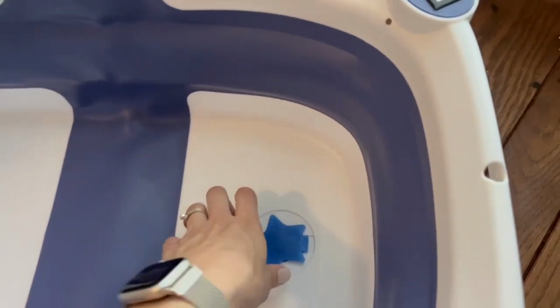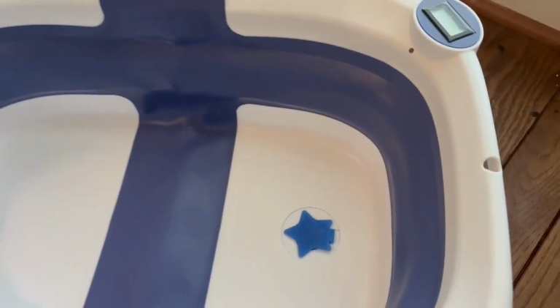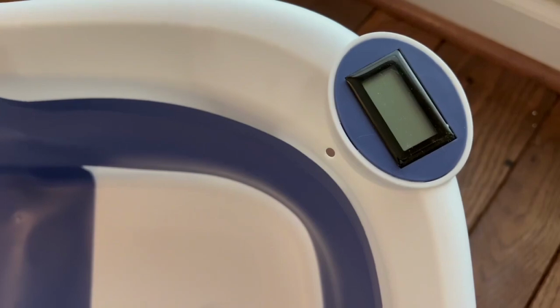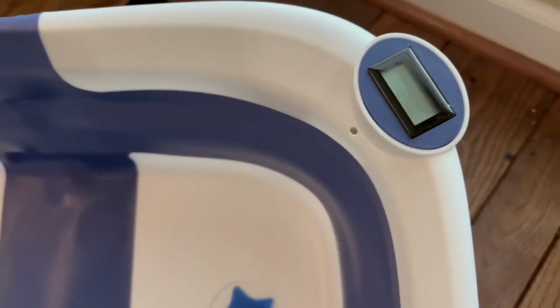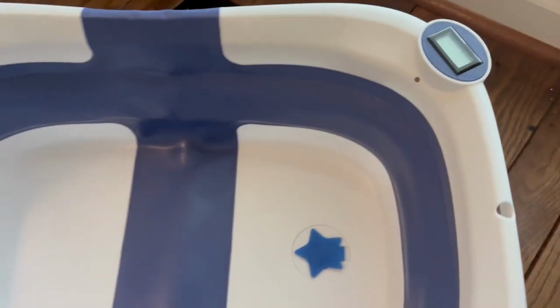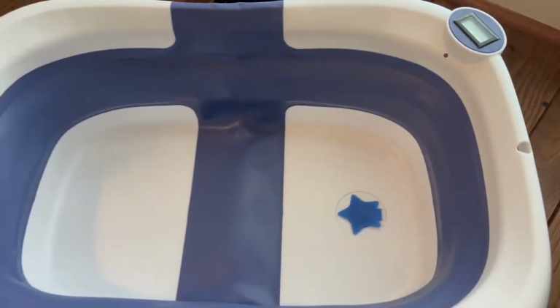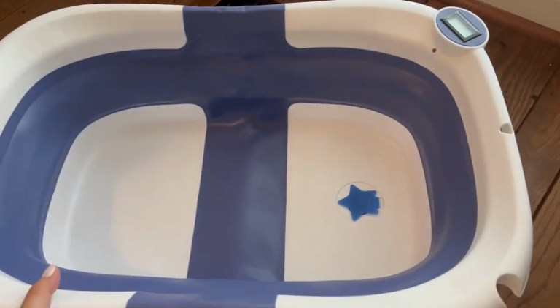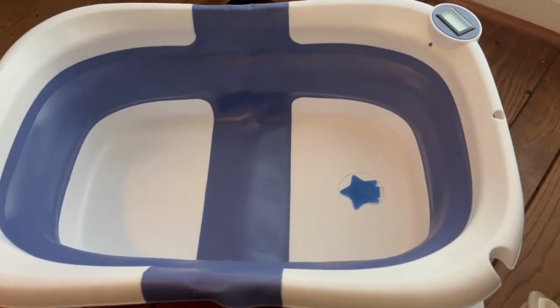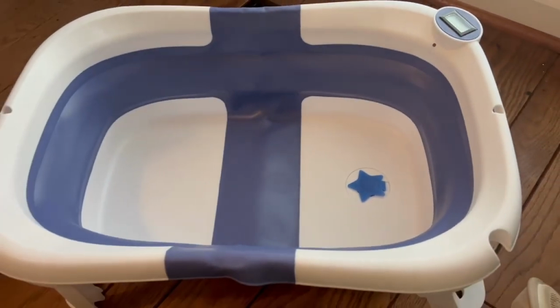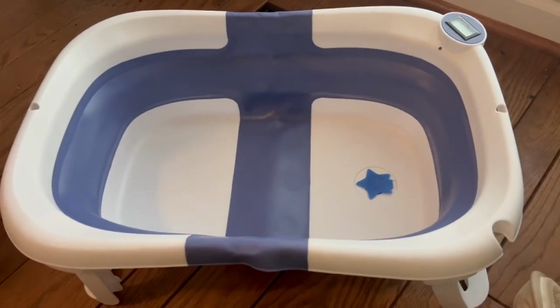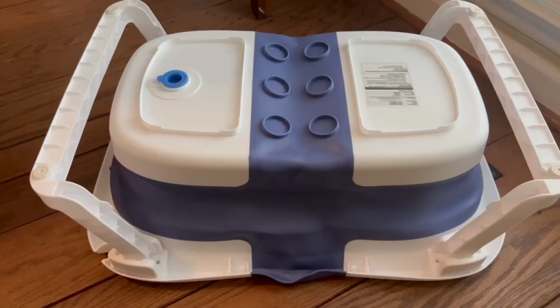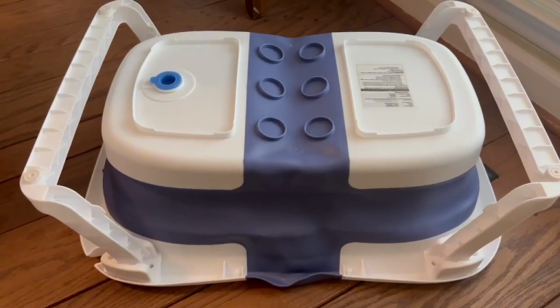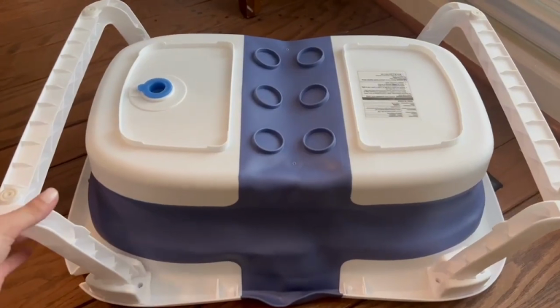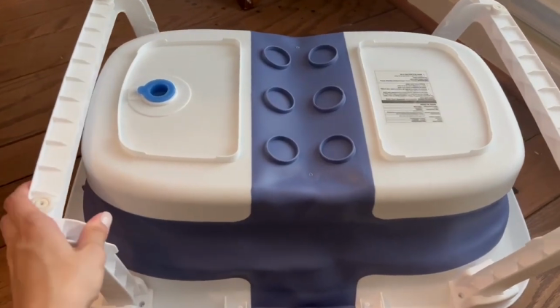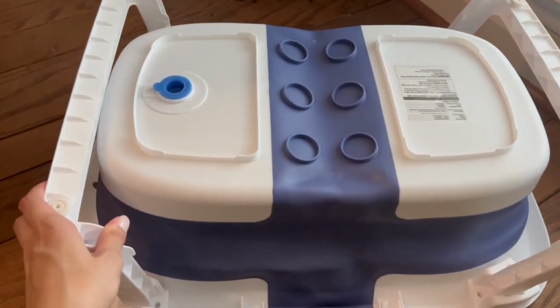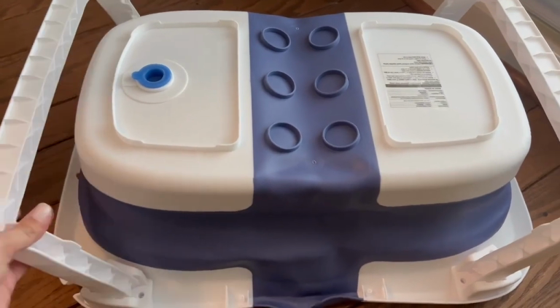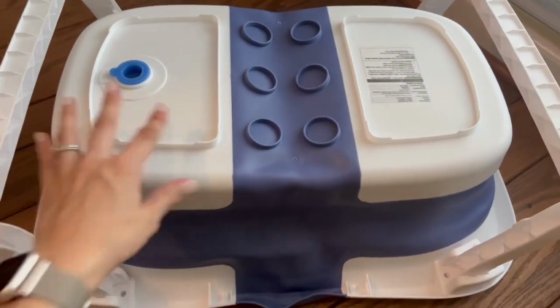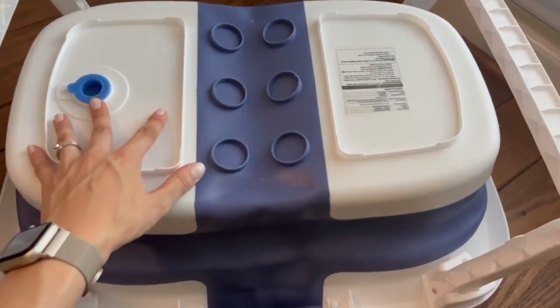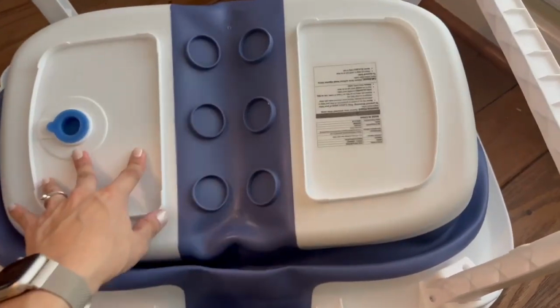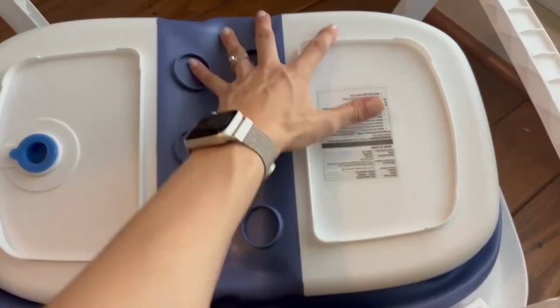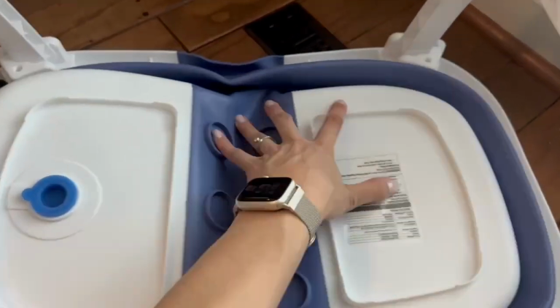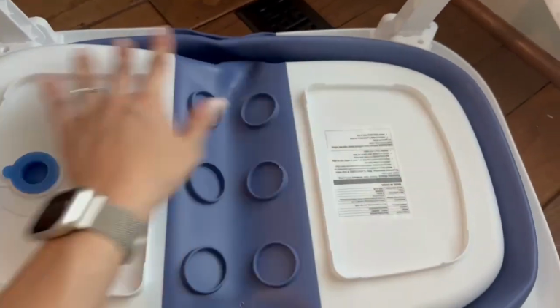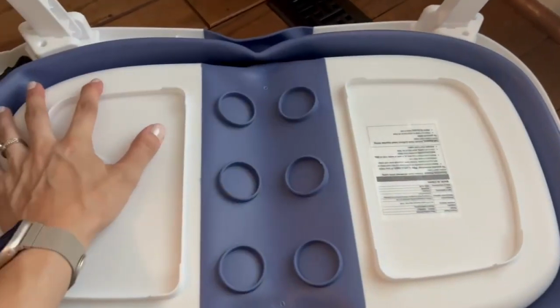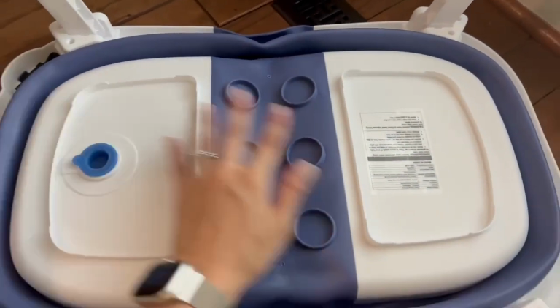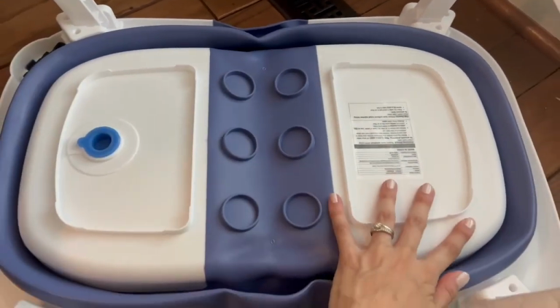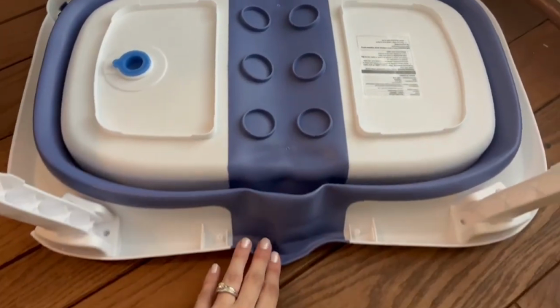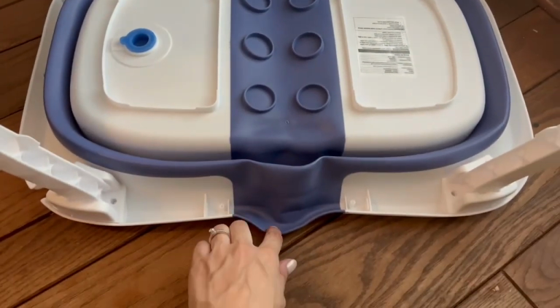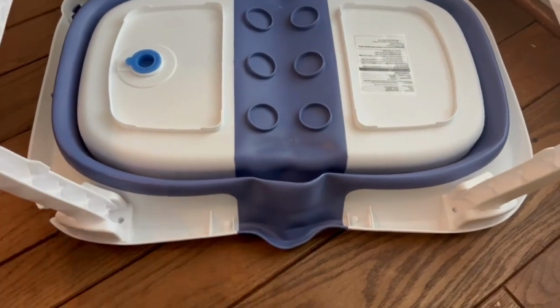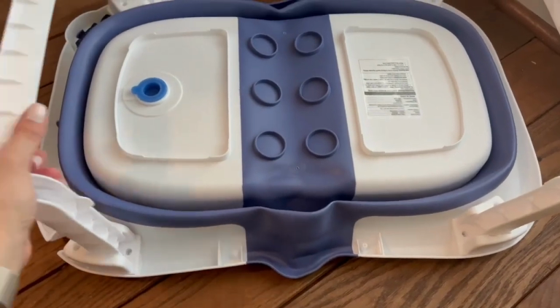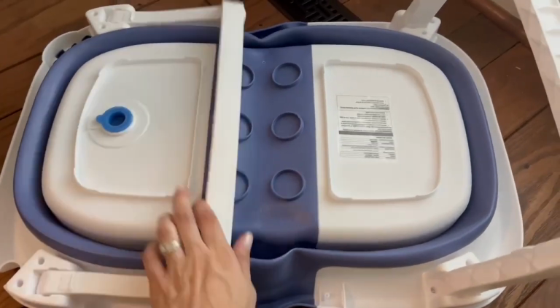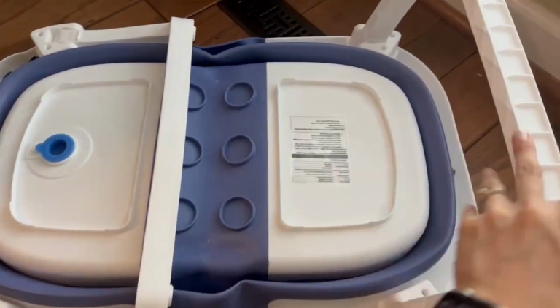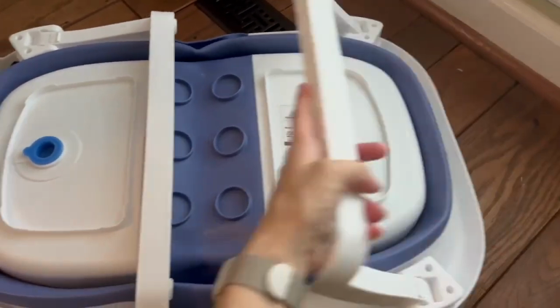You get the tub stopper feature here, and it does come with an extra one, which is nice. You also have a thermometer on the side that you can check the baby's water temperature.